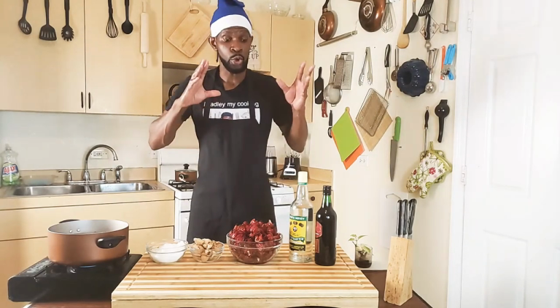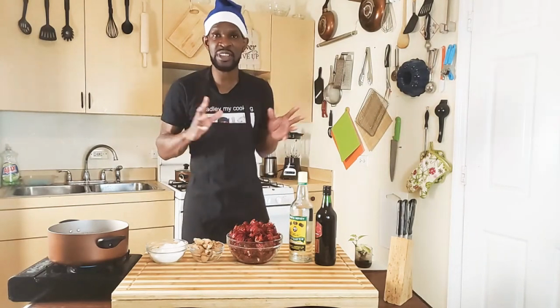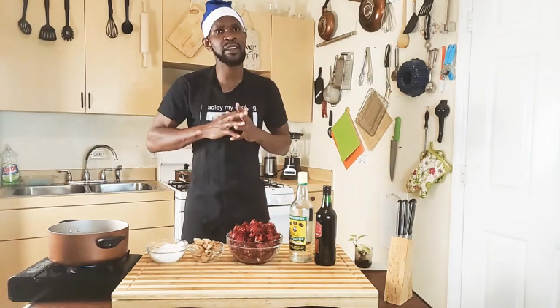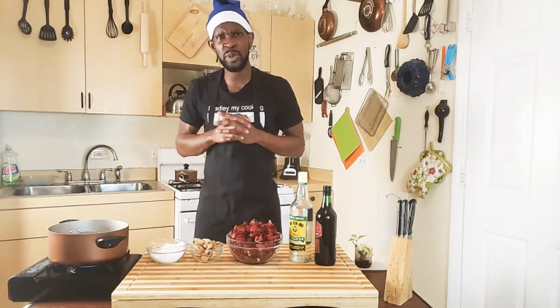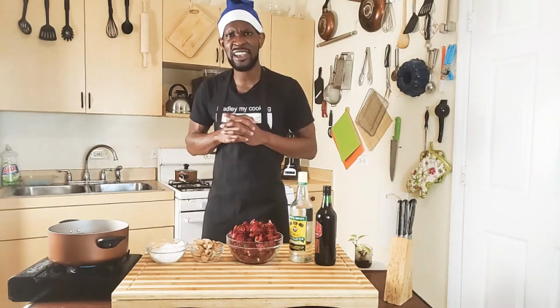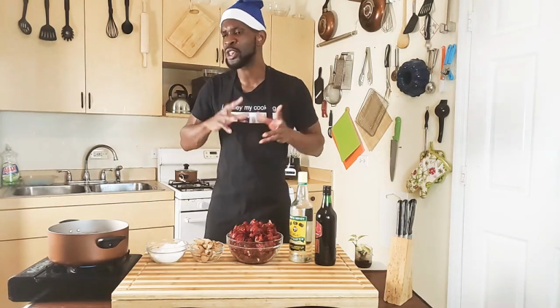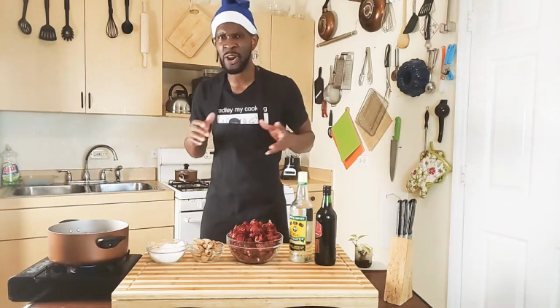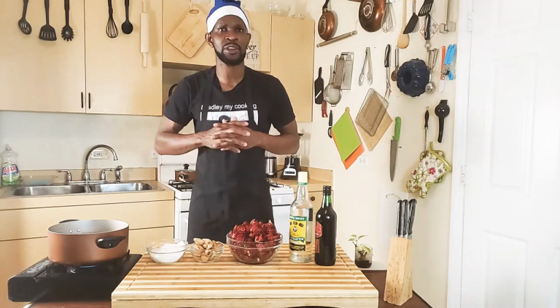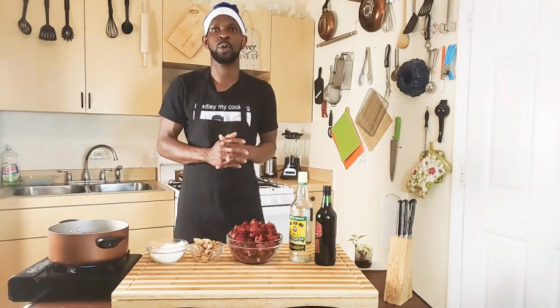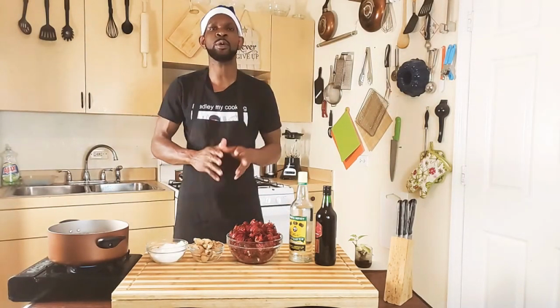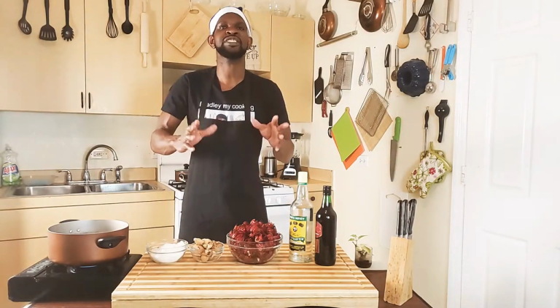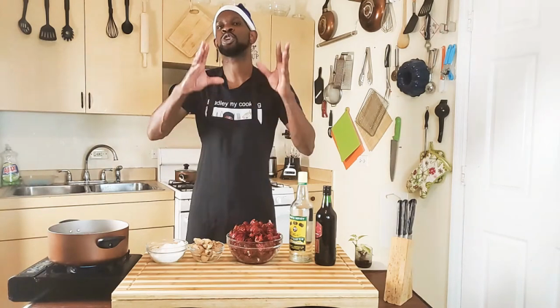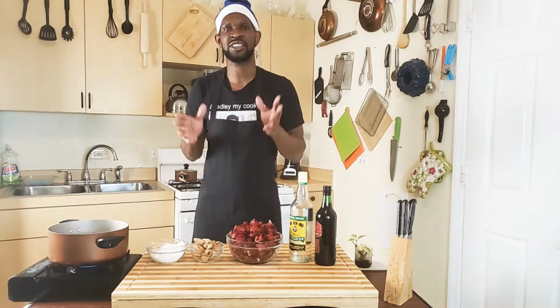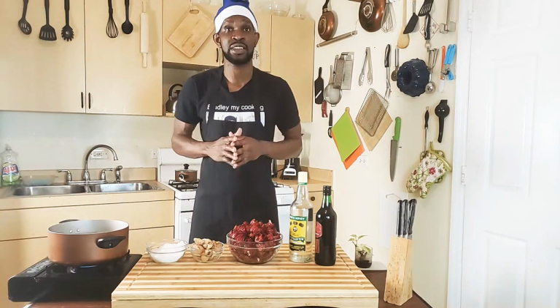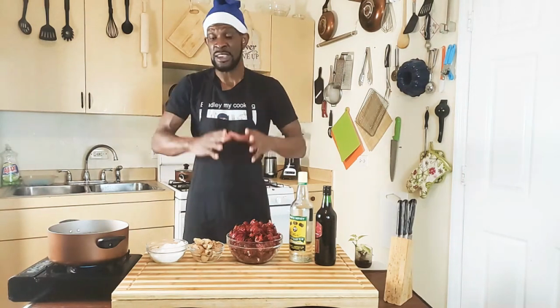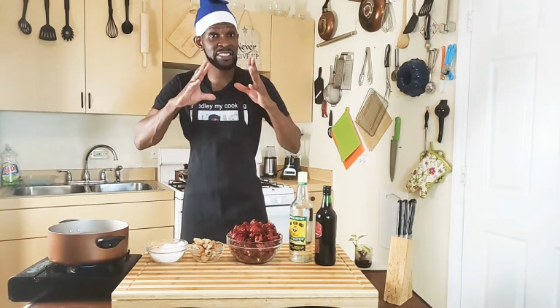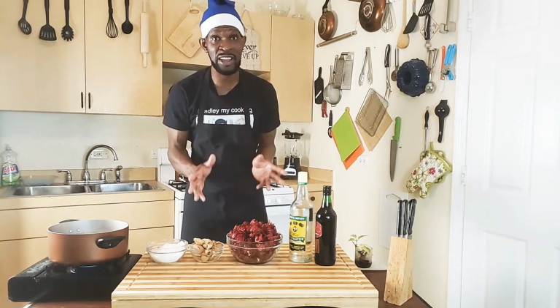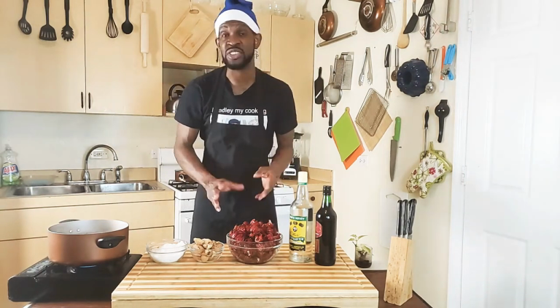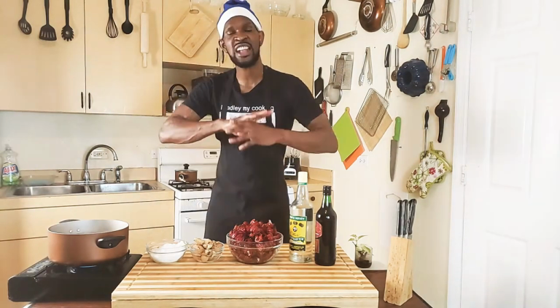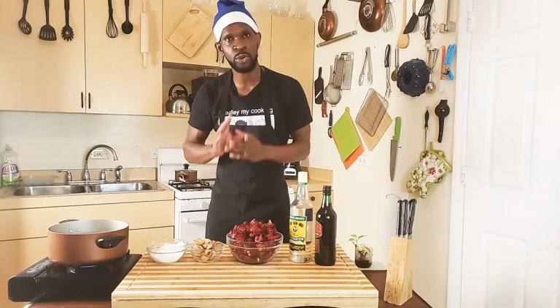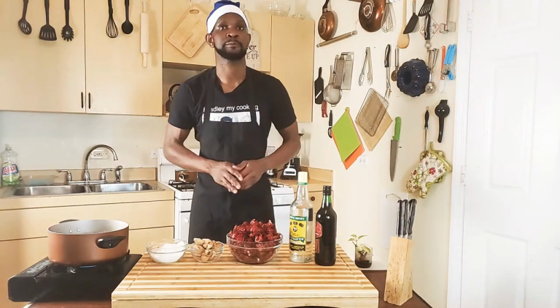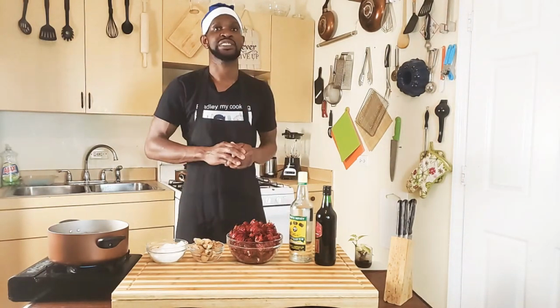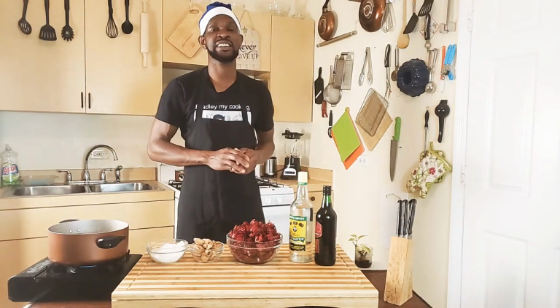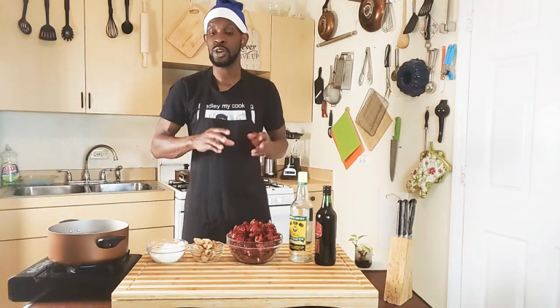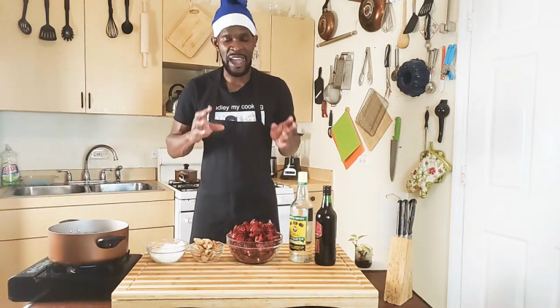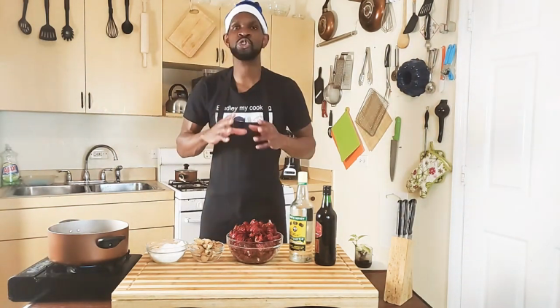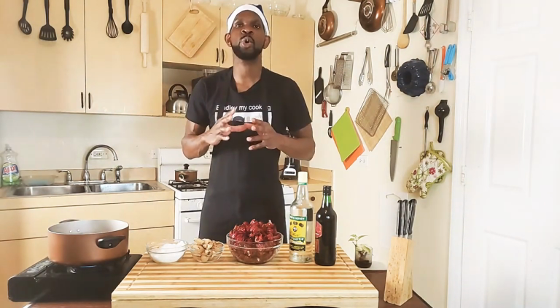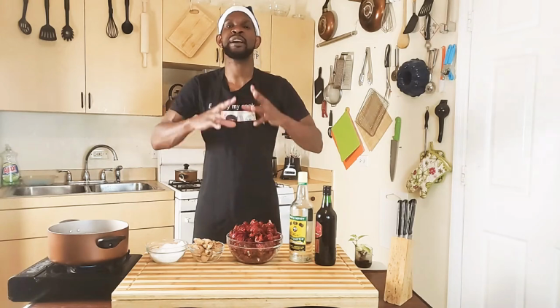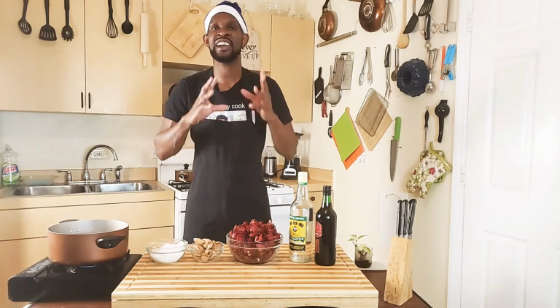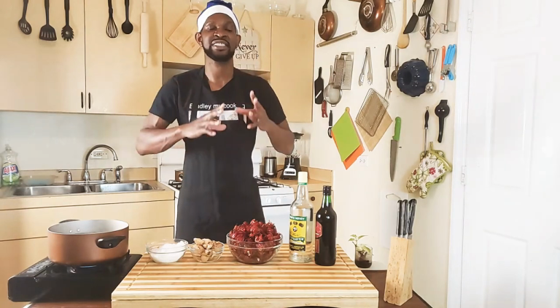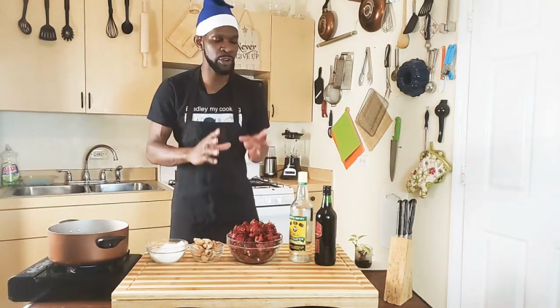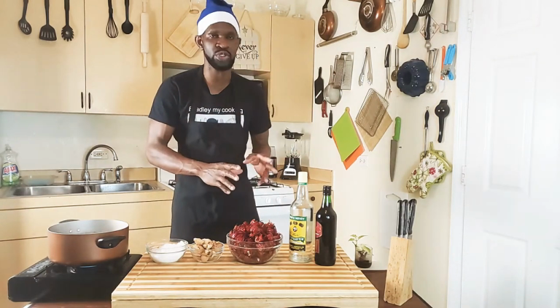Around this time of year in Jamaica guys, we love our sorrel. When I say we love our sorrel — if you don't have sorrel in the house, you don't have nothing. I'm going to show you how I make my nice sorrel juice guys.